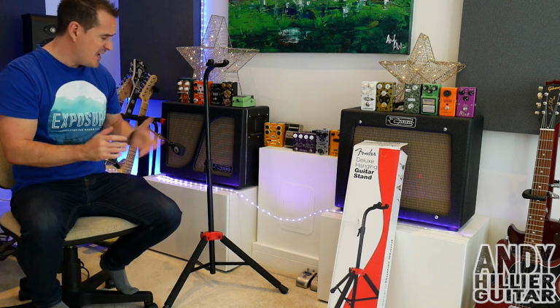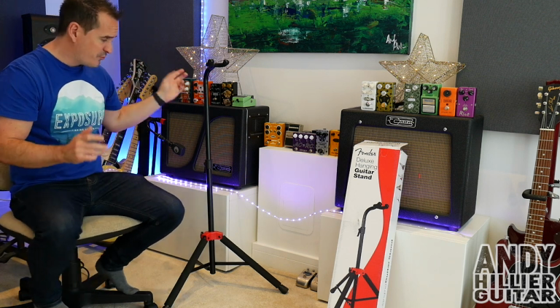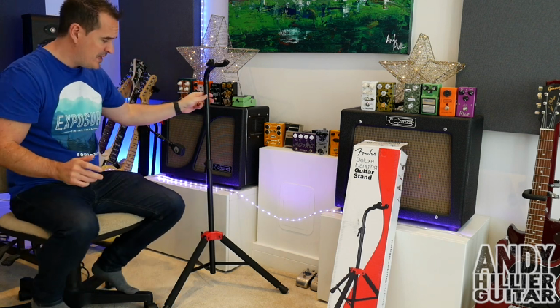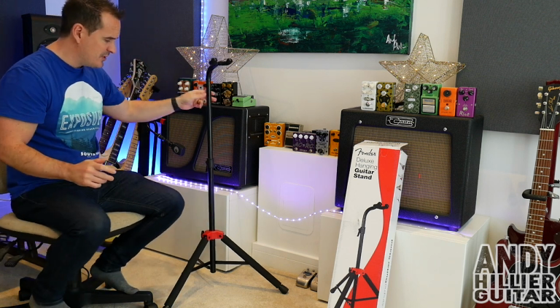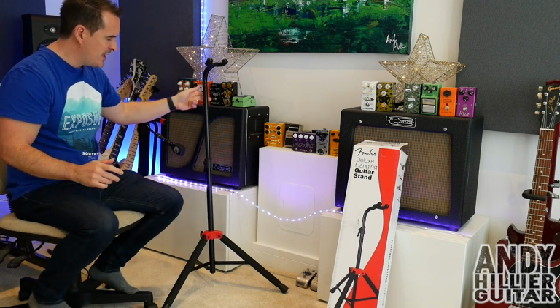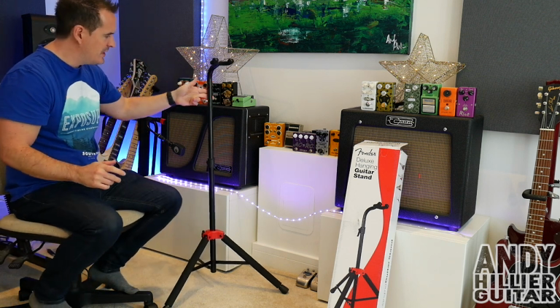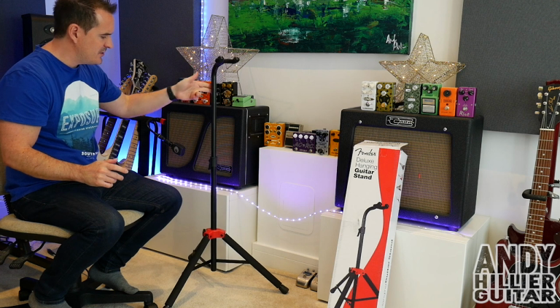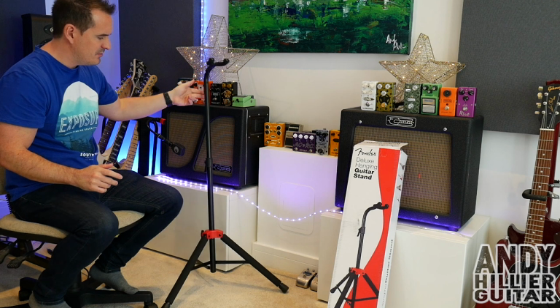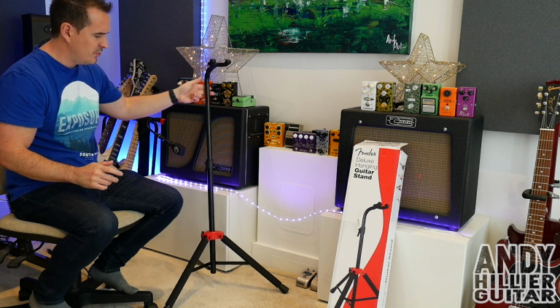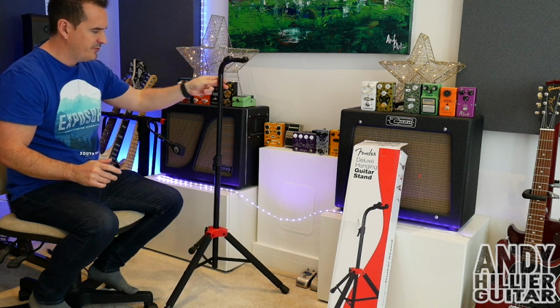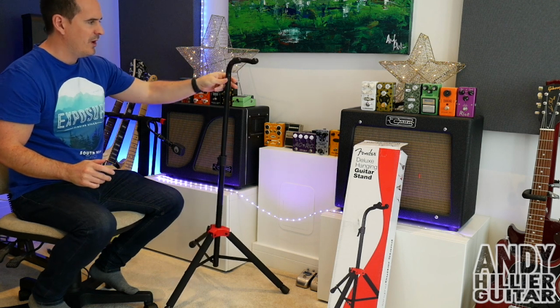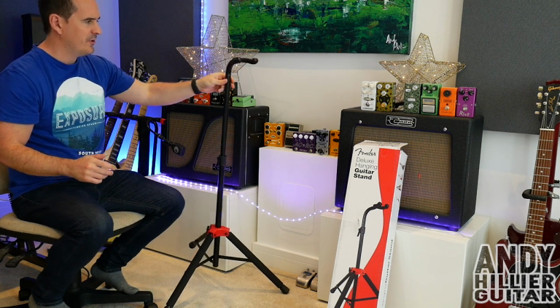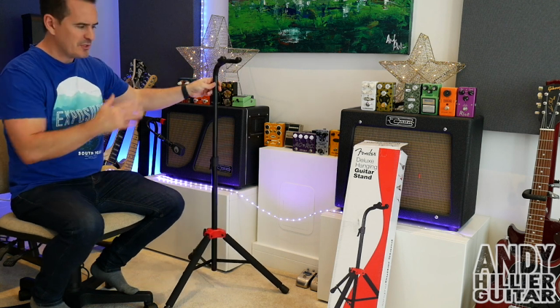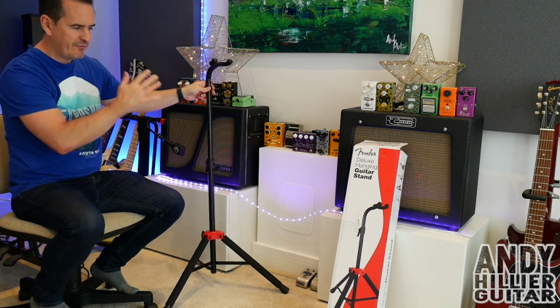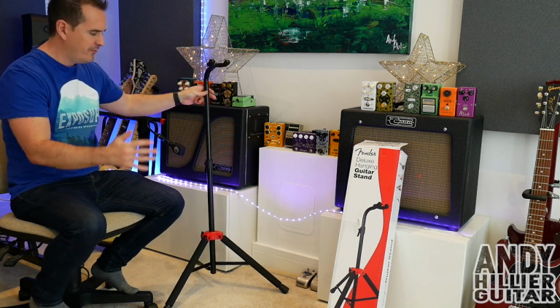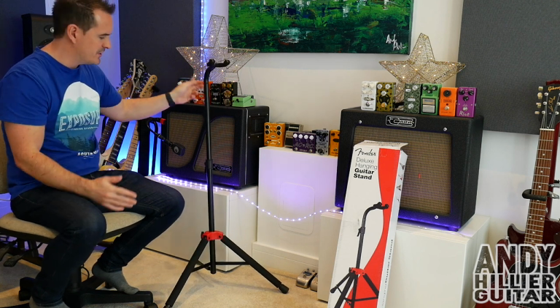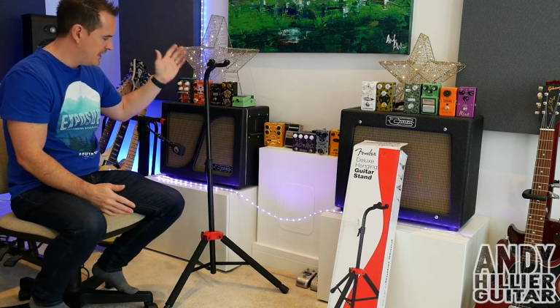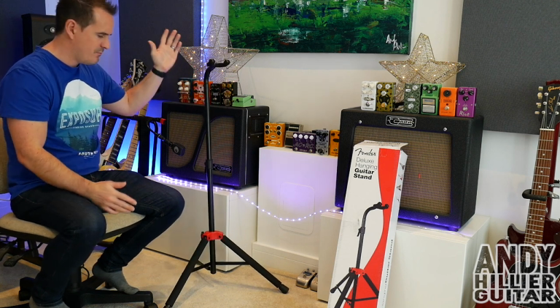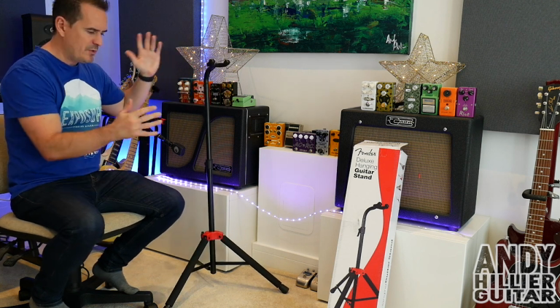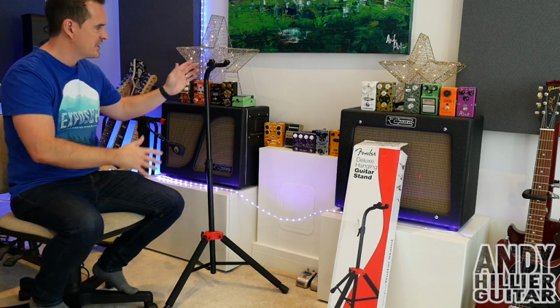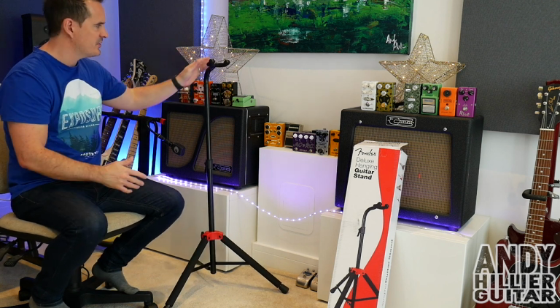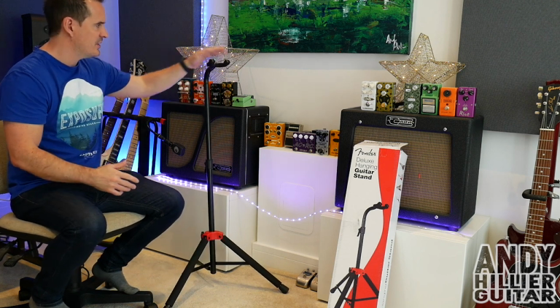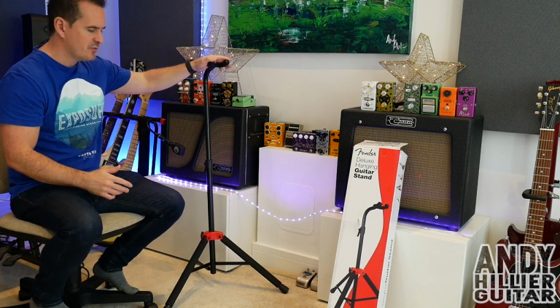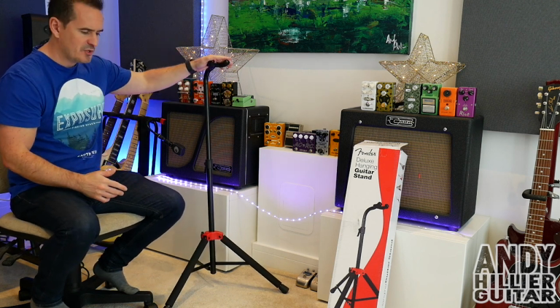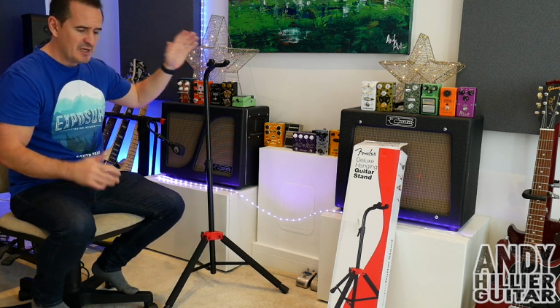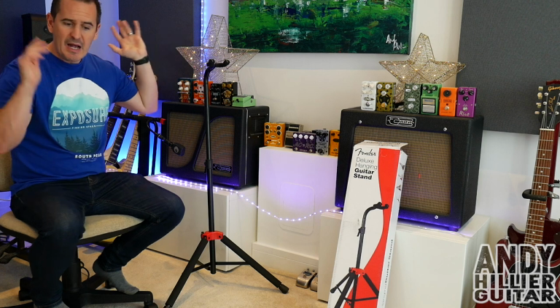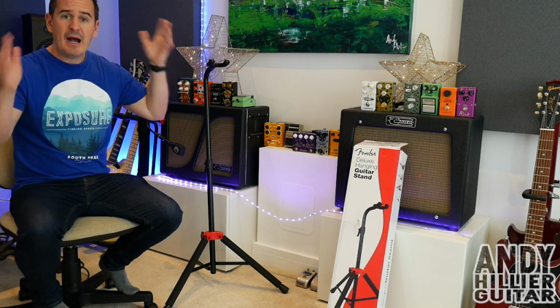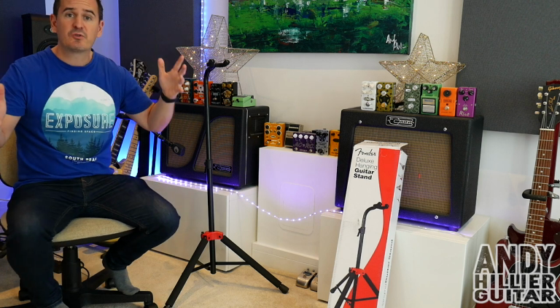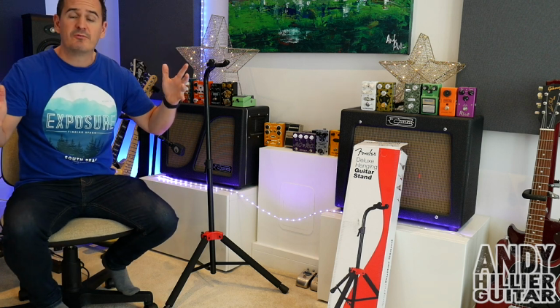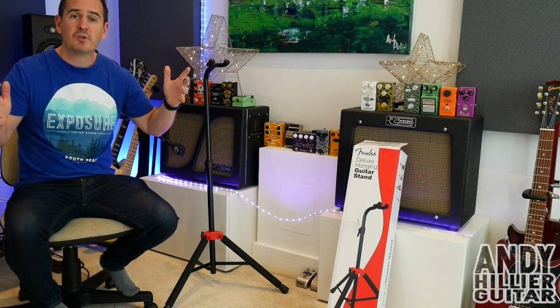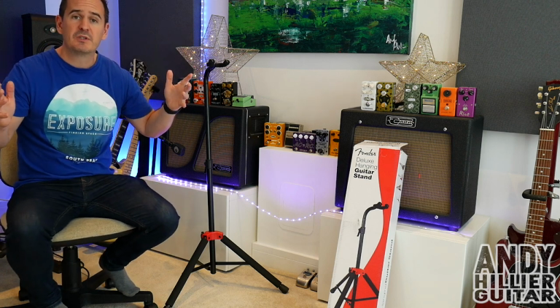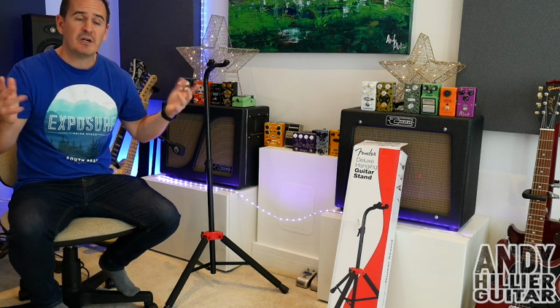It's really nice and stable. It doesn't want to fall over or fall forward when you put guitars on it — it seems really solid. And it's great for all types of guitars.